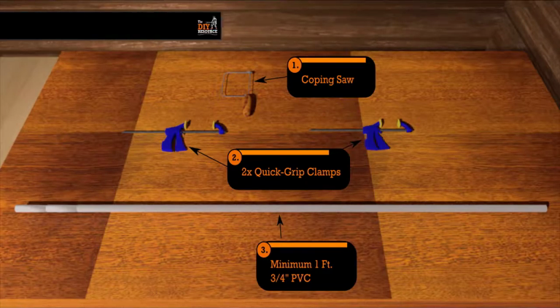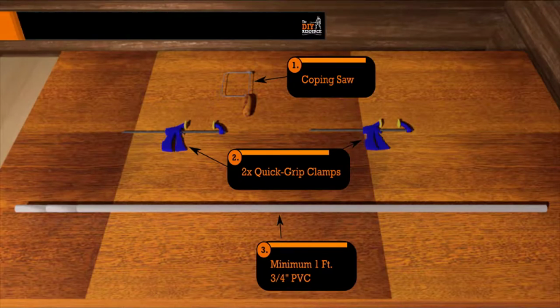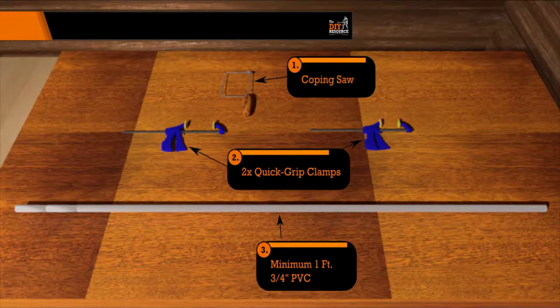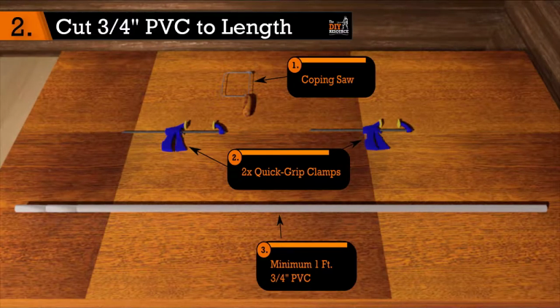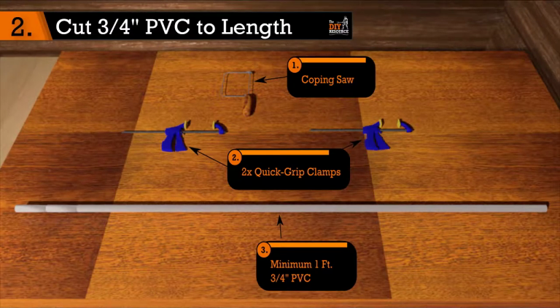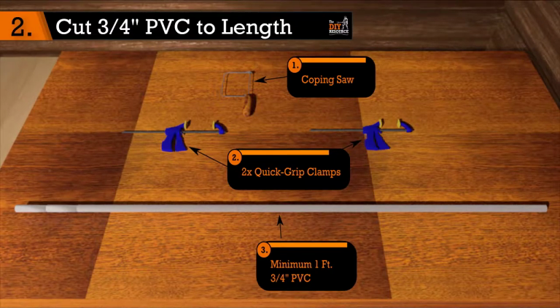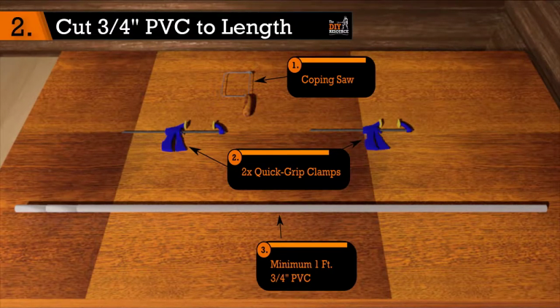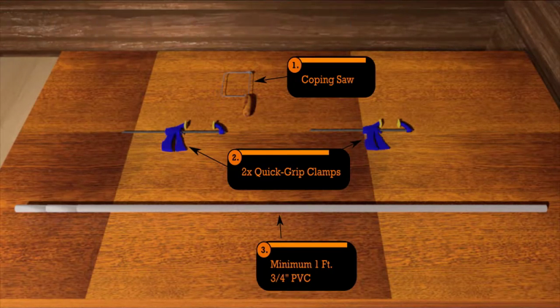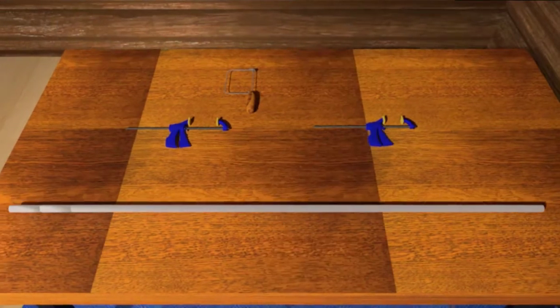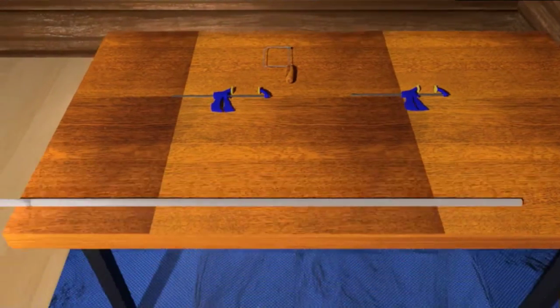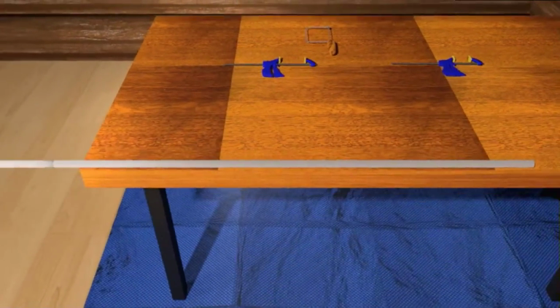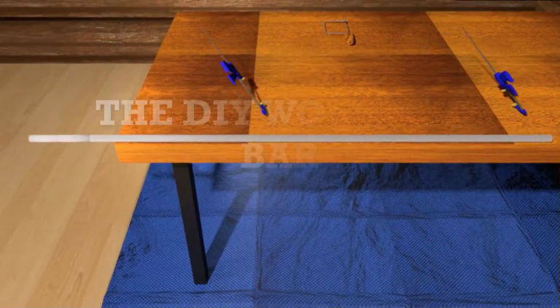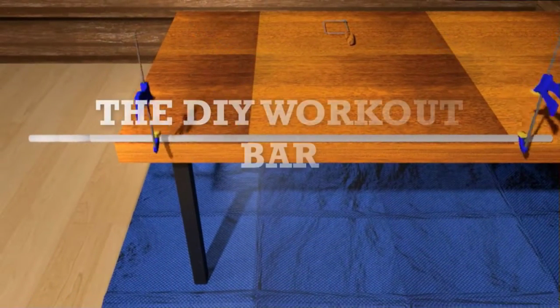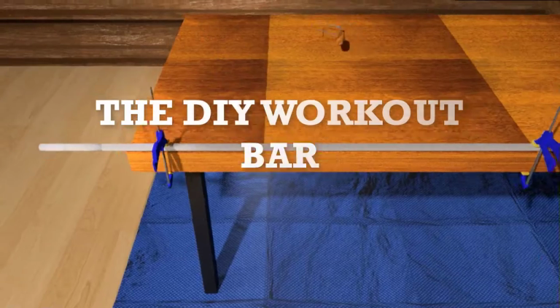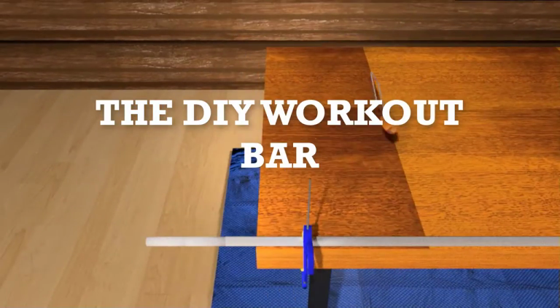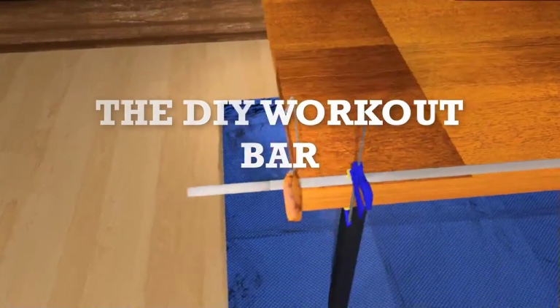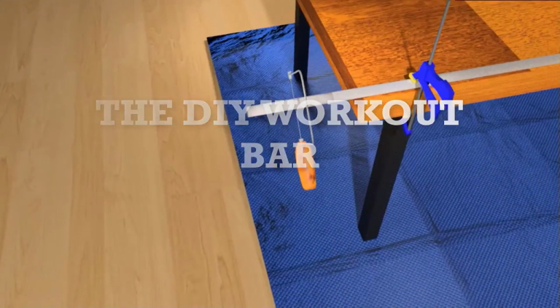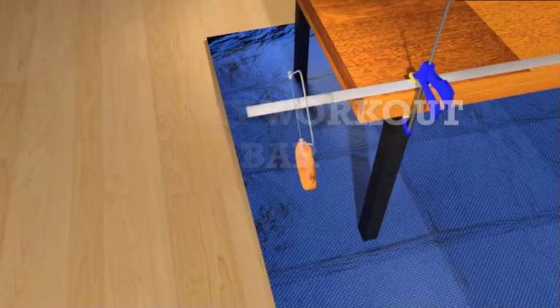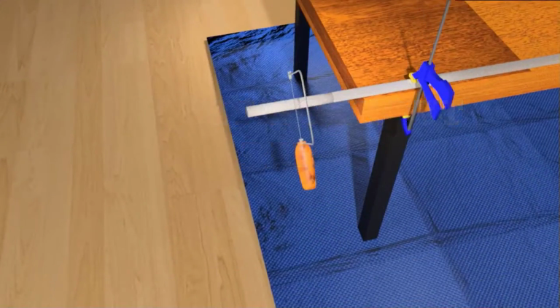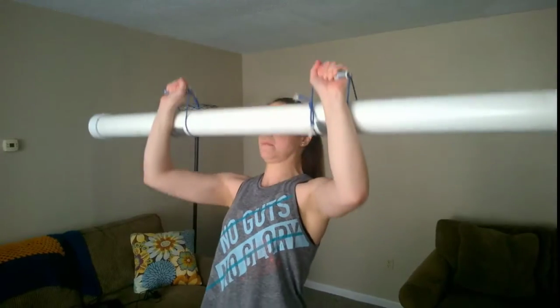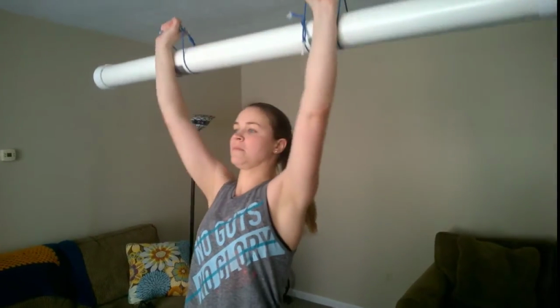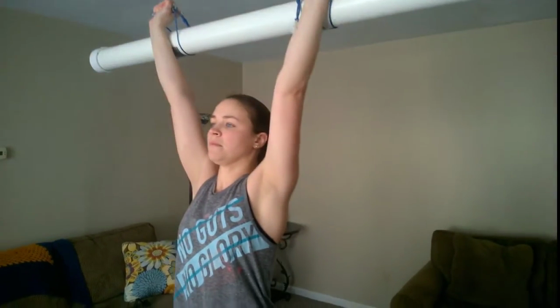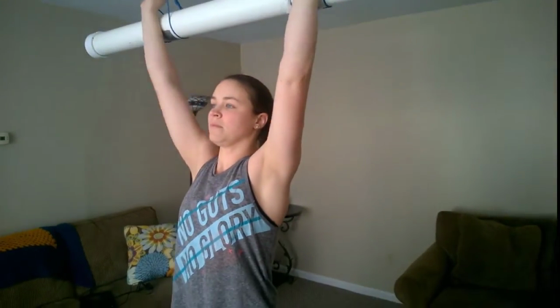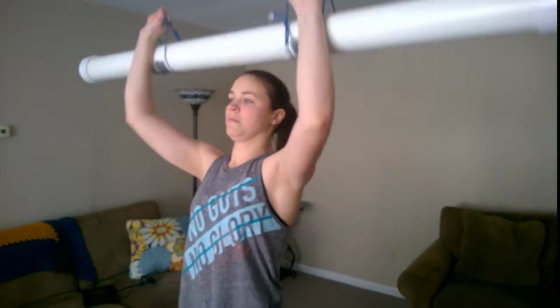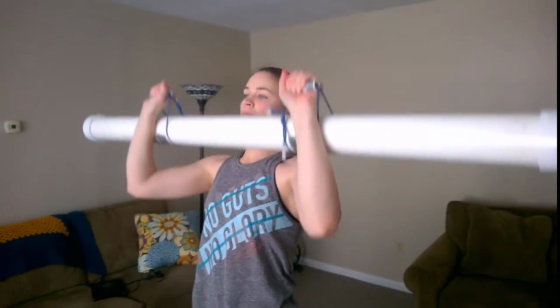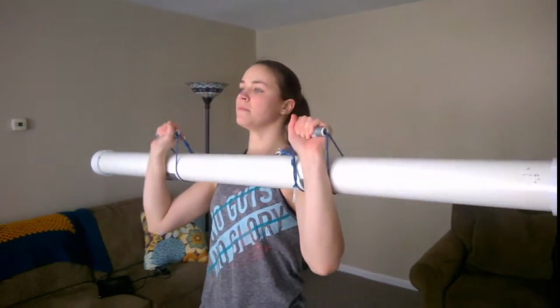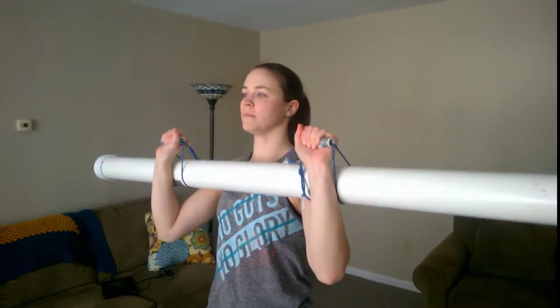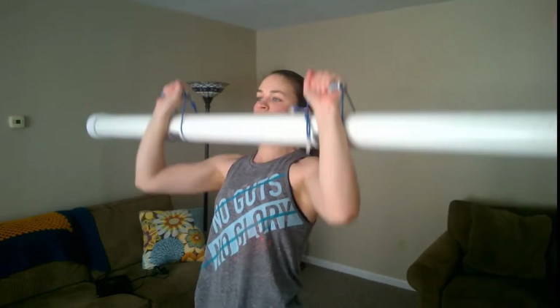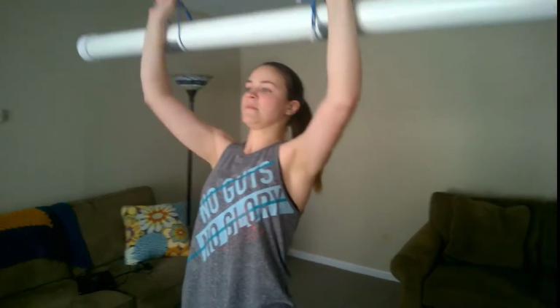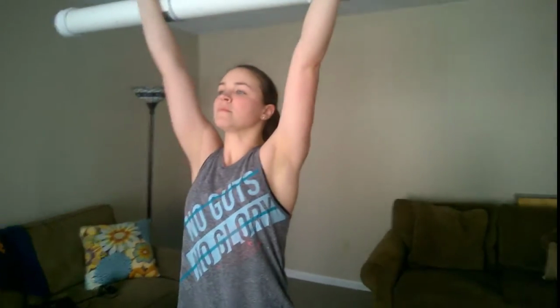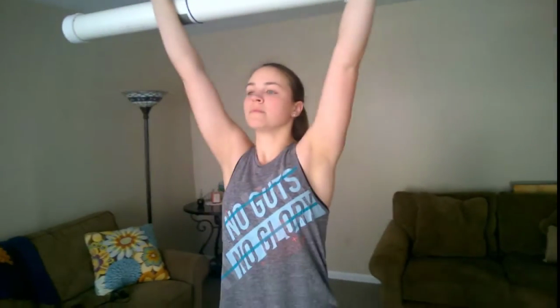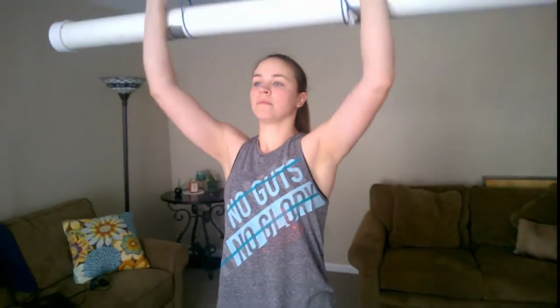Hi, this is Paul D'Antonio from the Do It Yourself Resource. Today, I introduce to you the Do It Yourself Workout Bar. The Do It Yourself Workout Bar is an extremely effective exercise product that we've designed to help you get in shape at home.